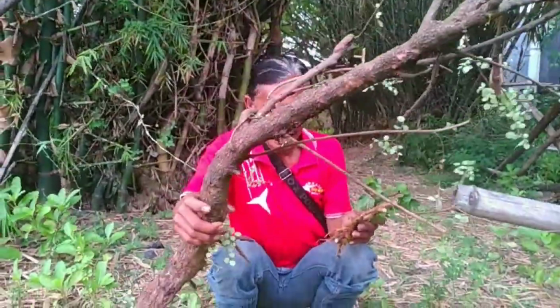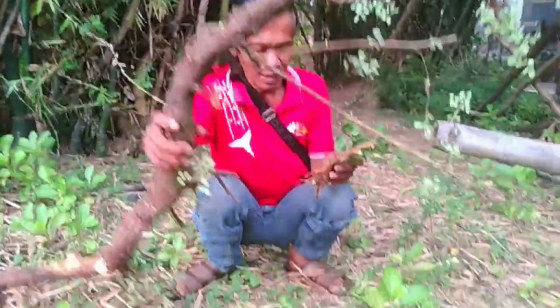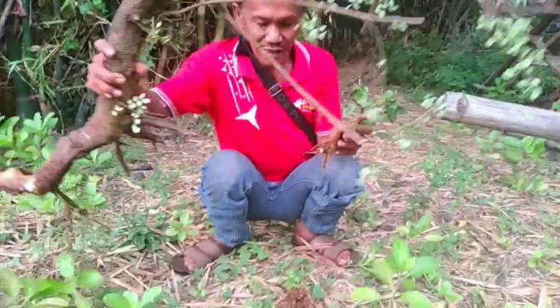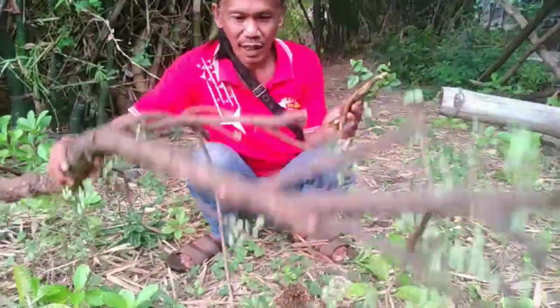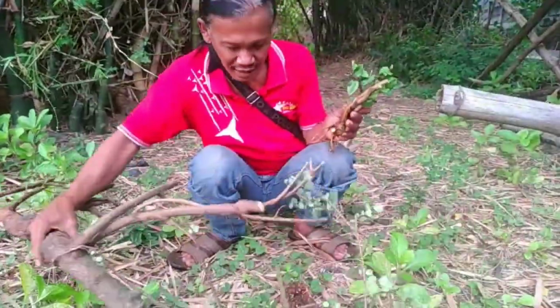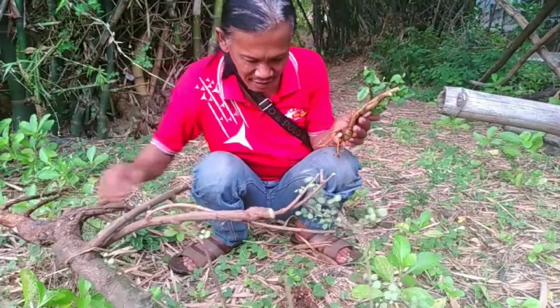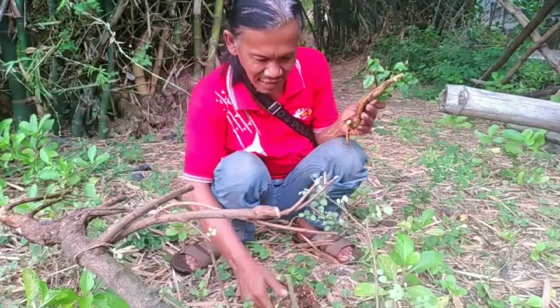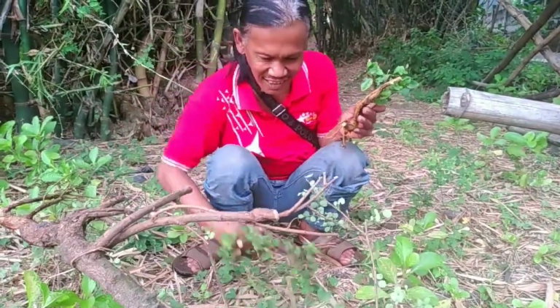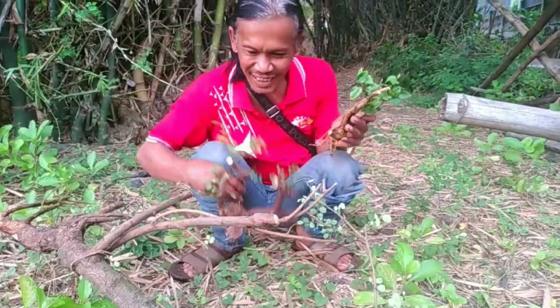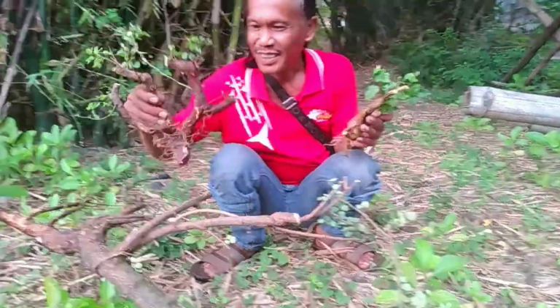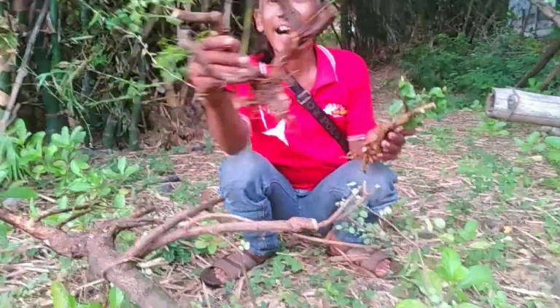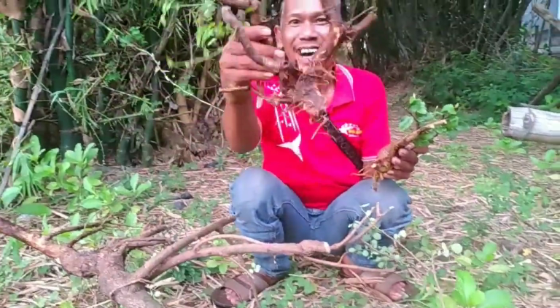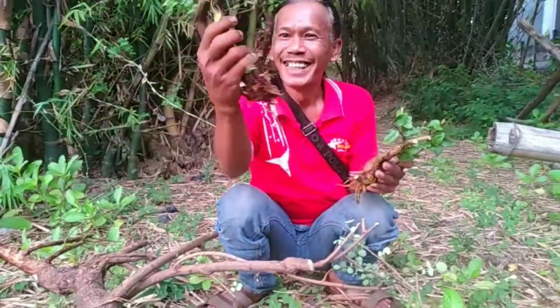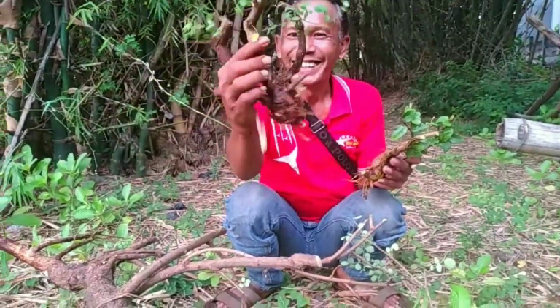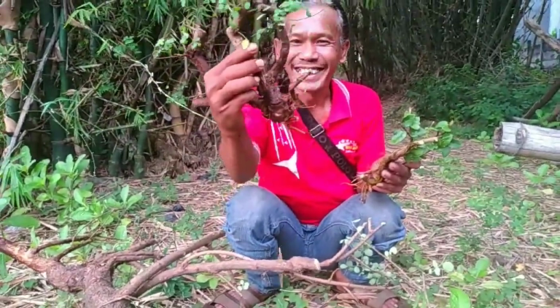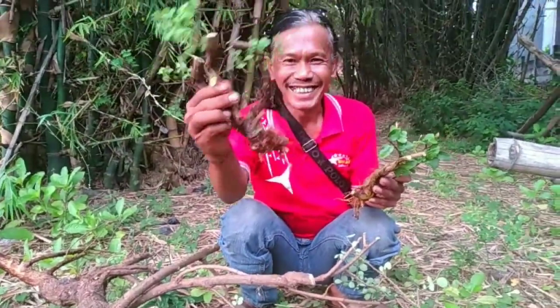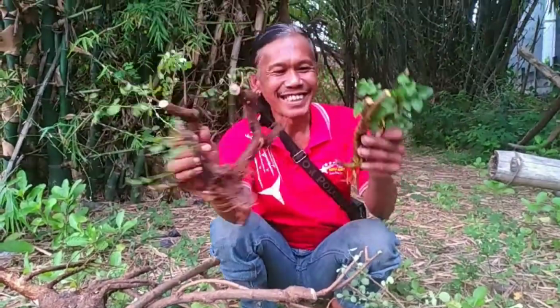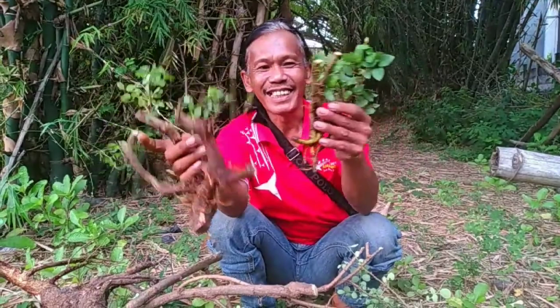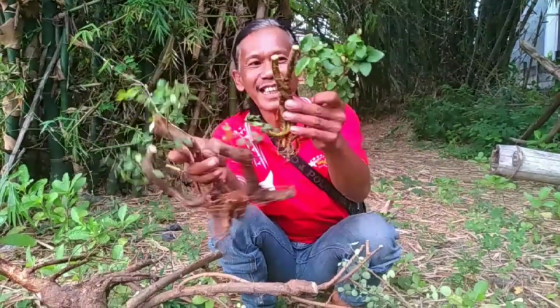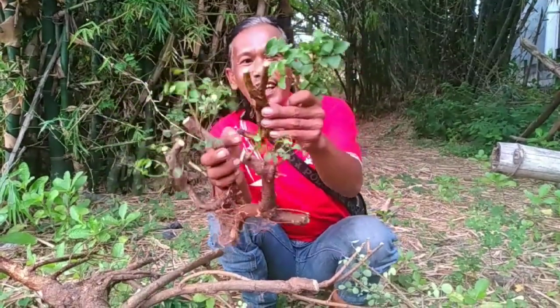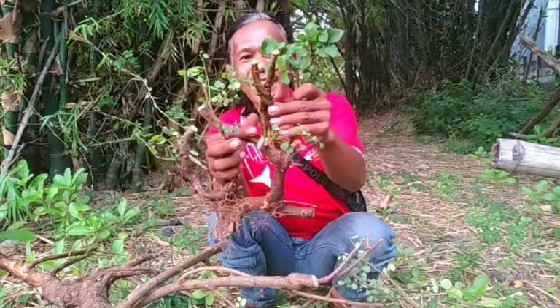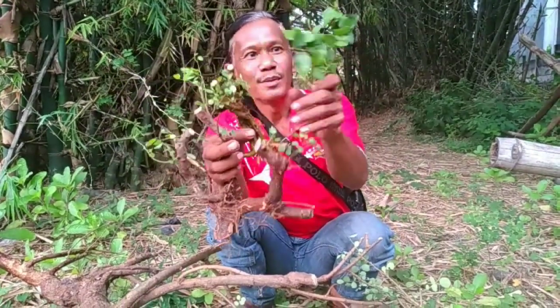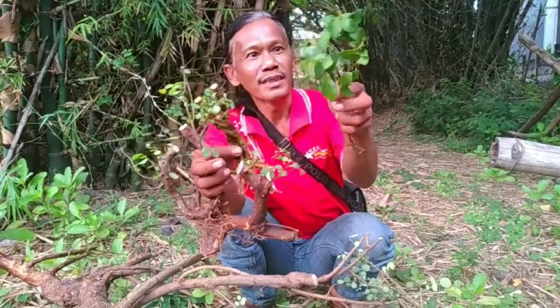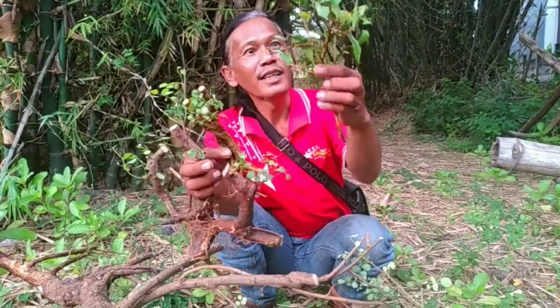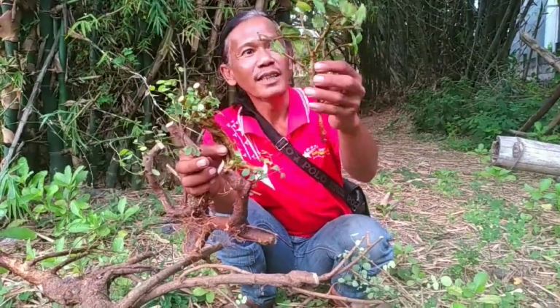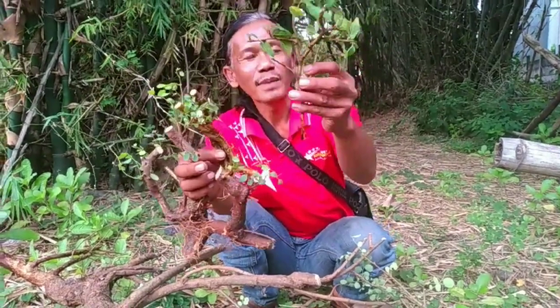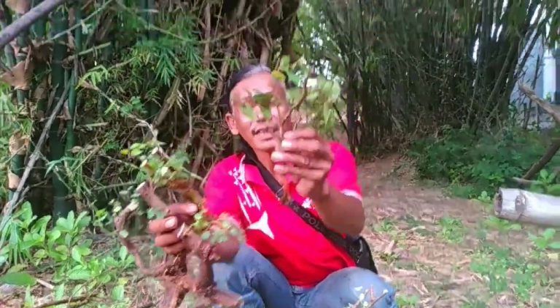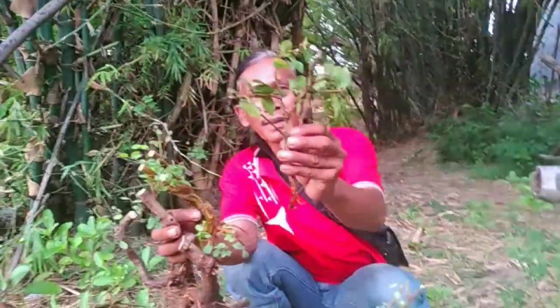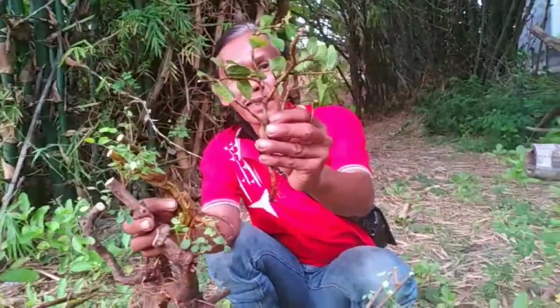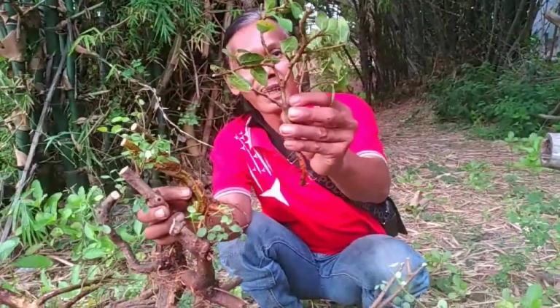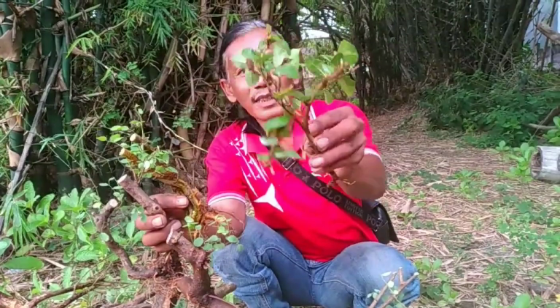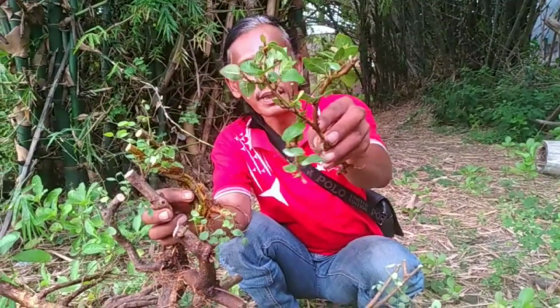Yang kedua, ini. Ini yang tadi. Dan yang ini adalah tanaman dari Rafflesia ya, seperti ini daunnya.